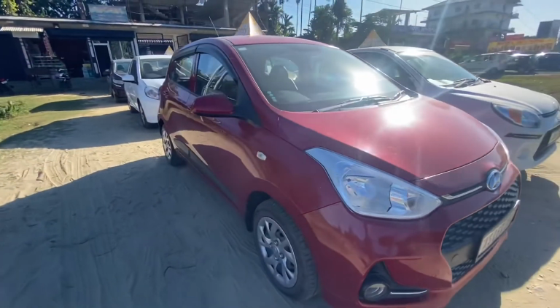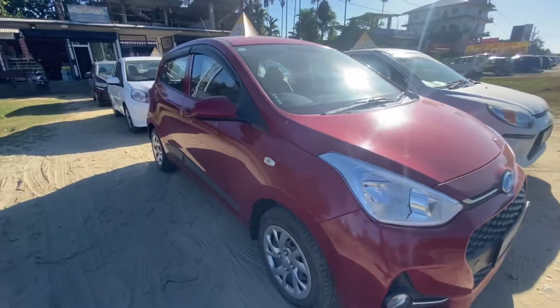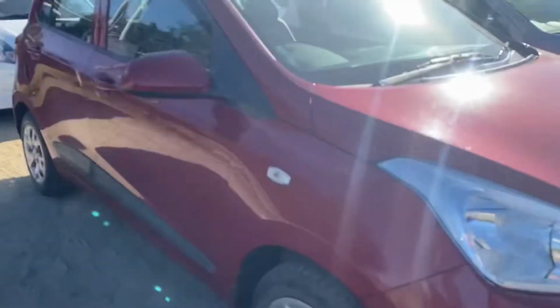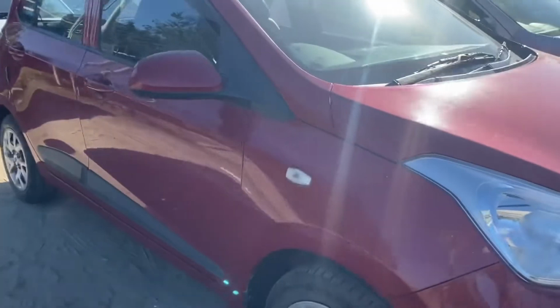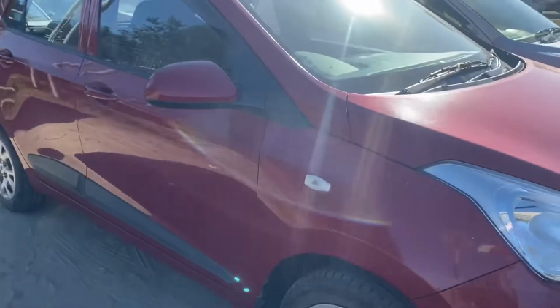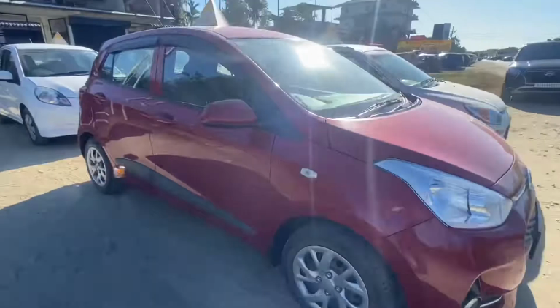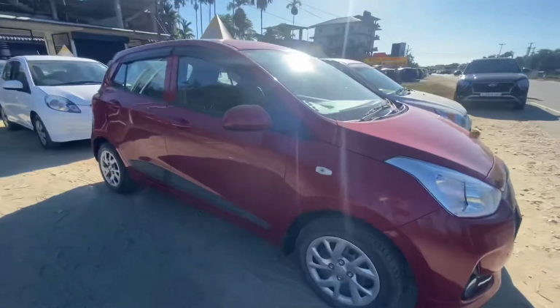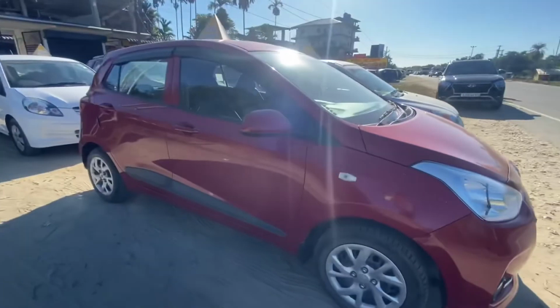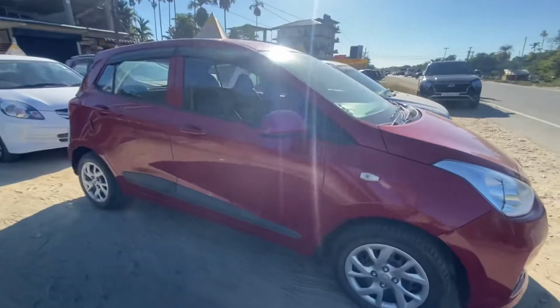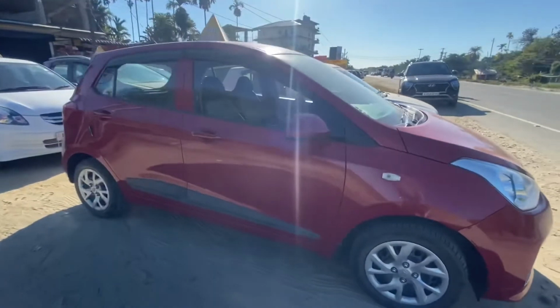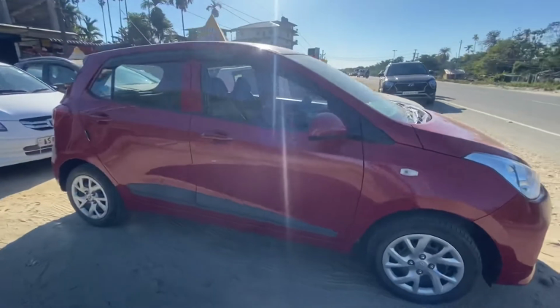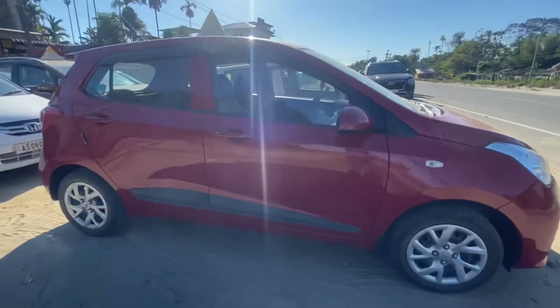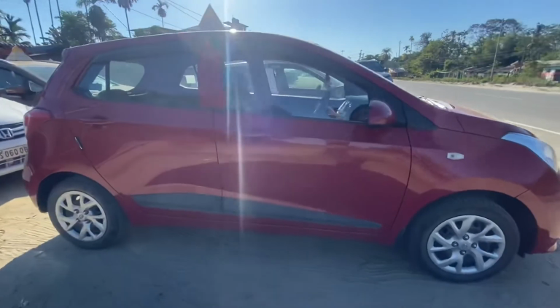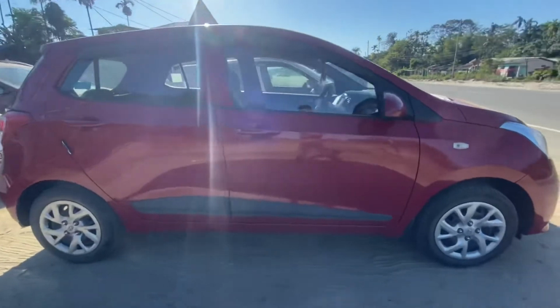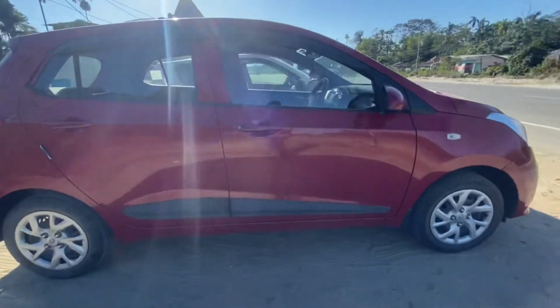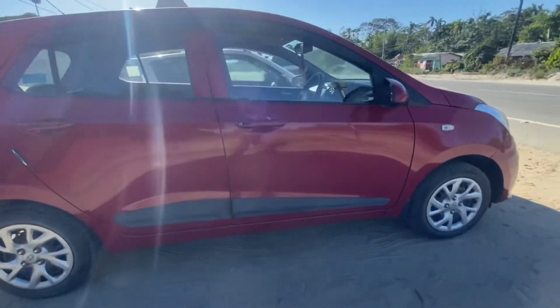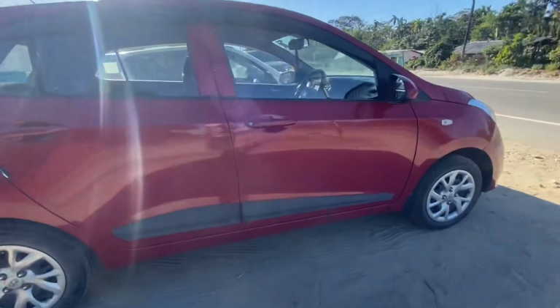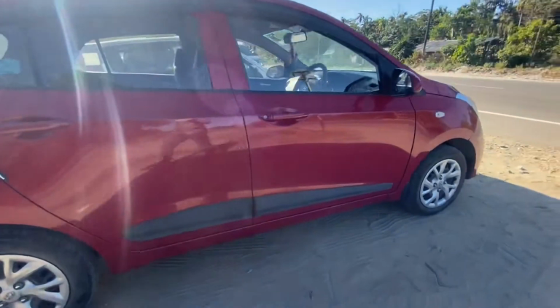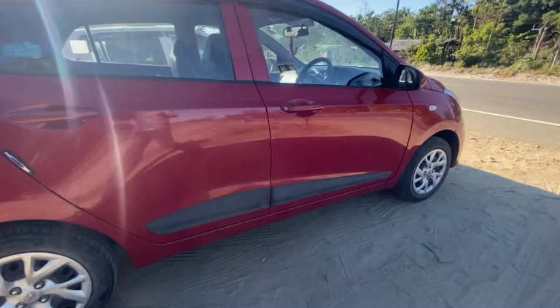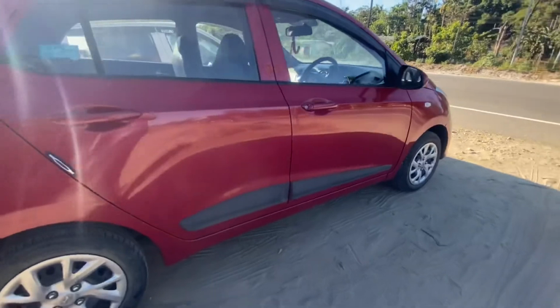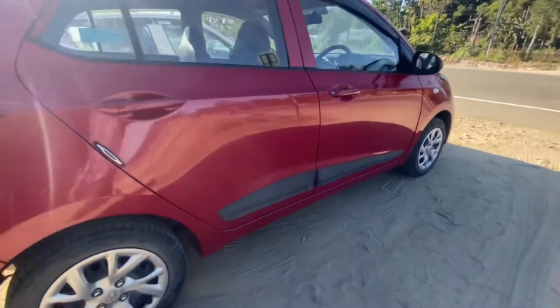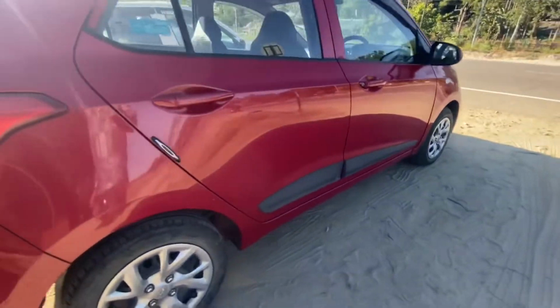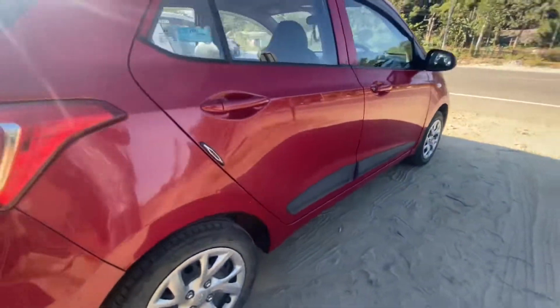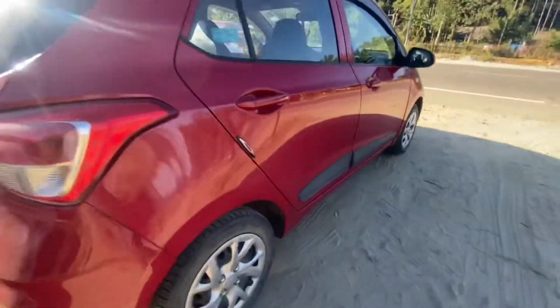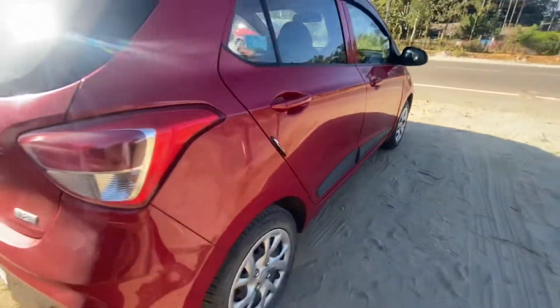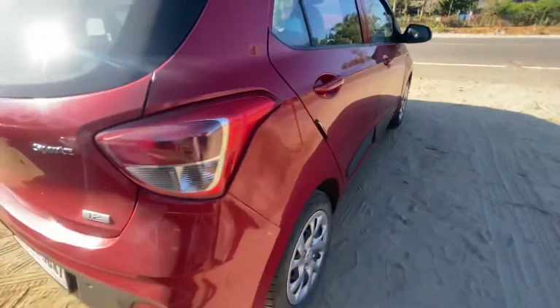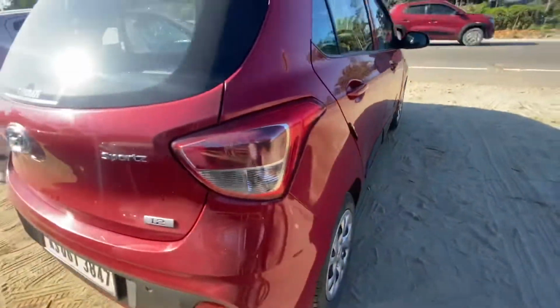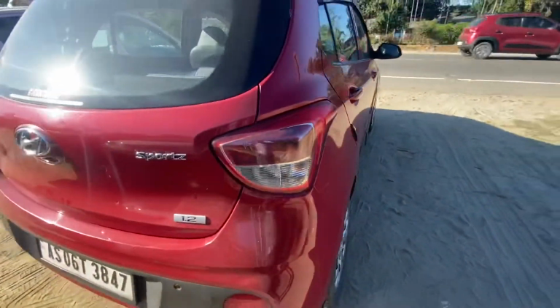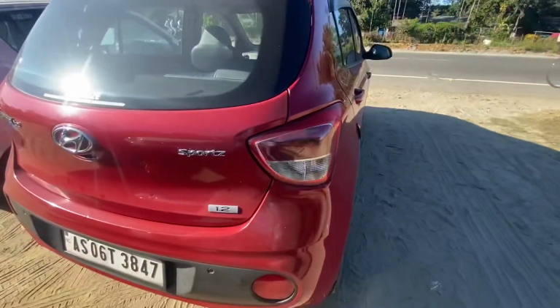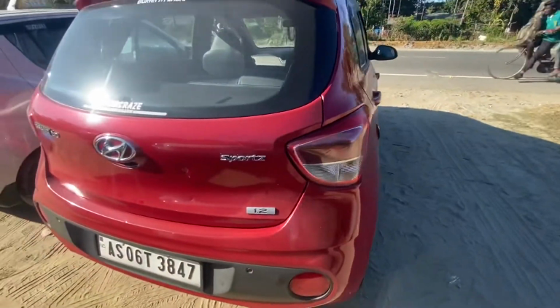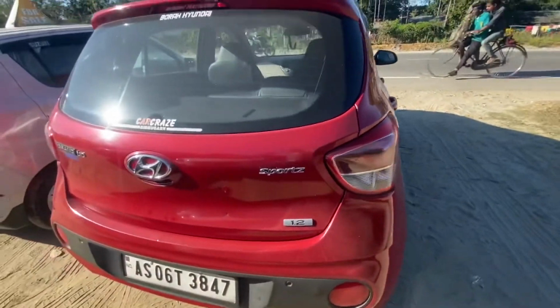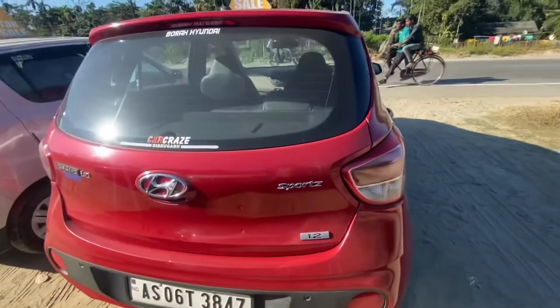This is the same car that I have seen — Hyundai Grand i10, 2017 model. The car has only 28,000 km.